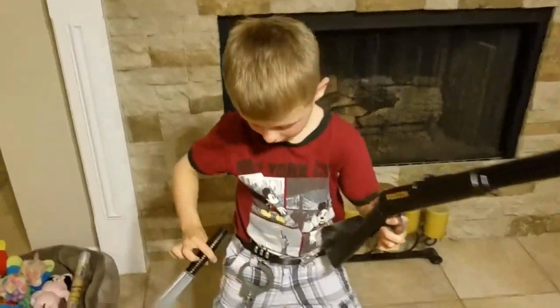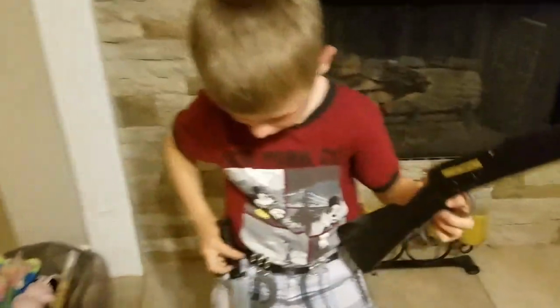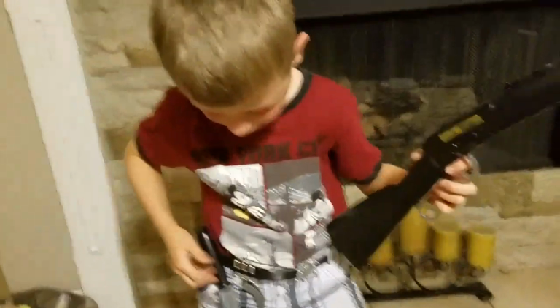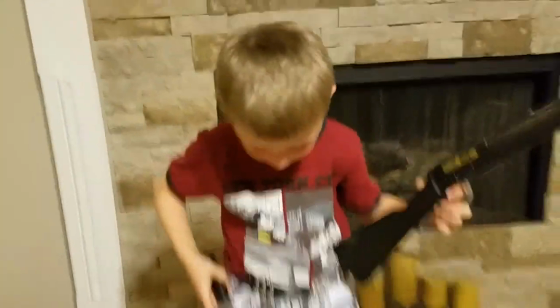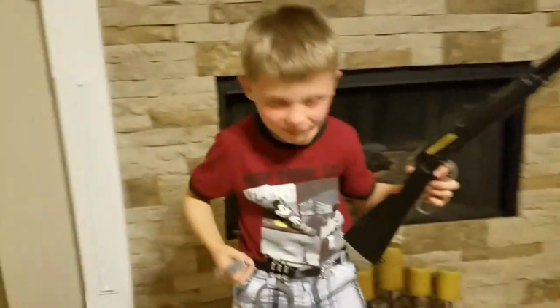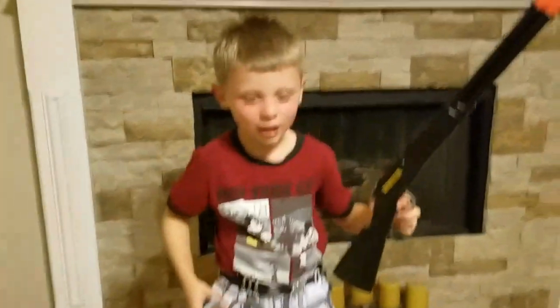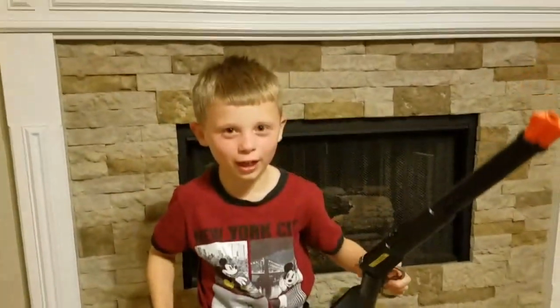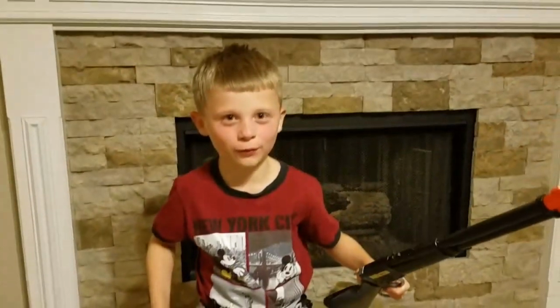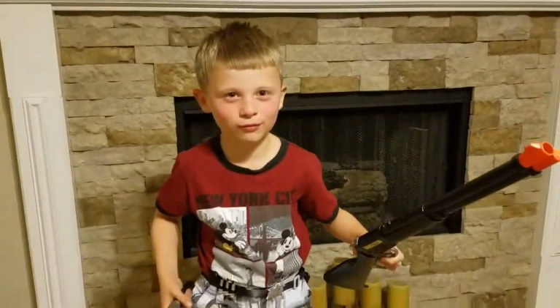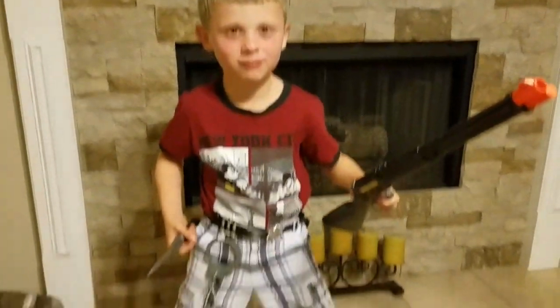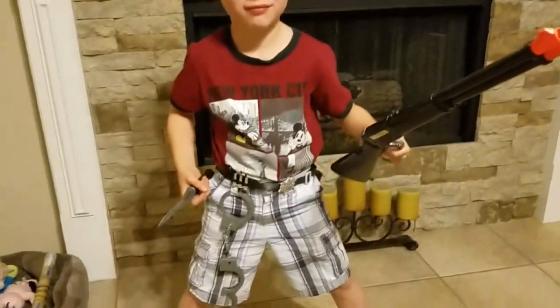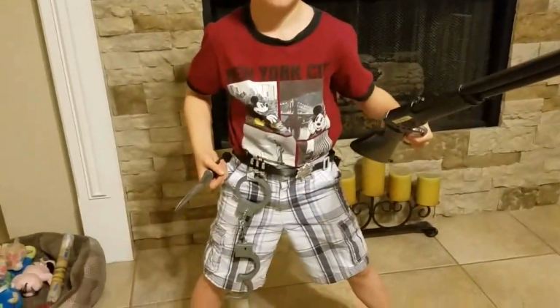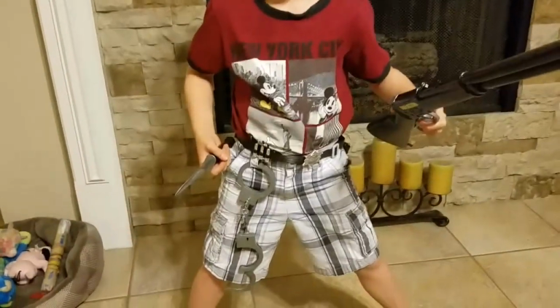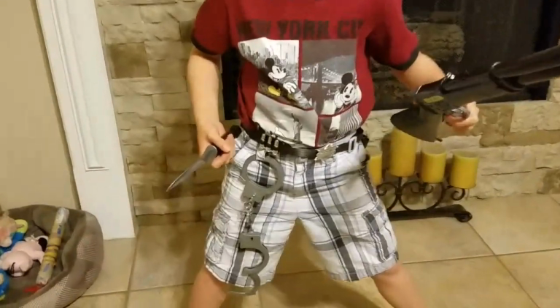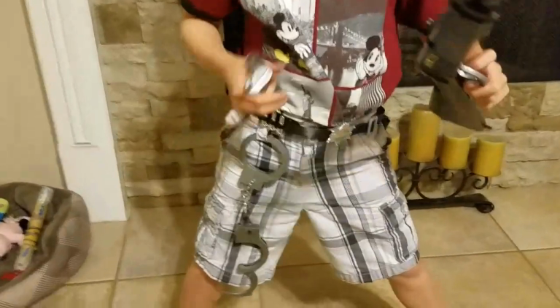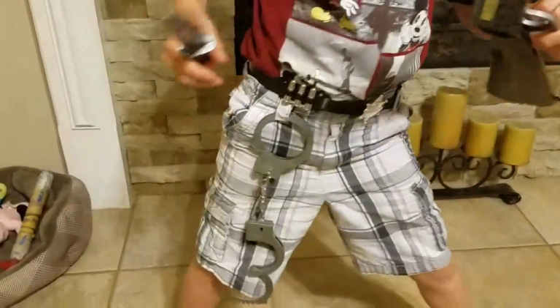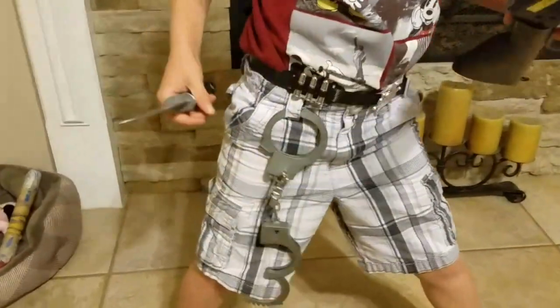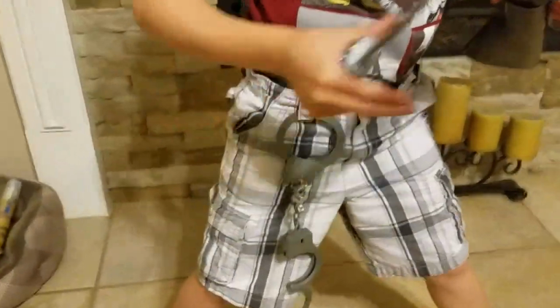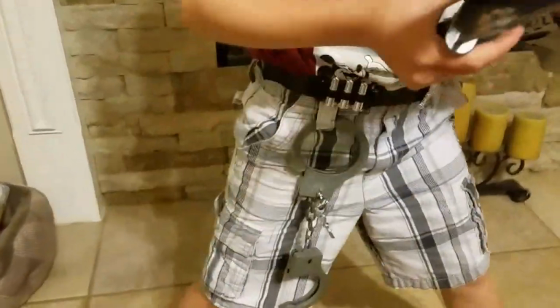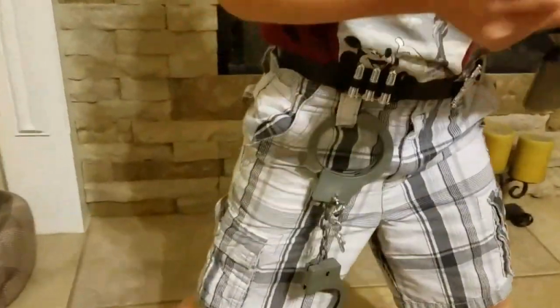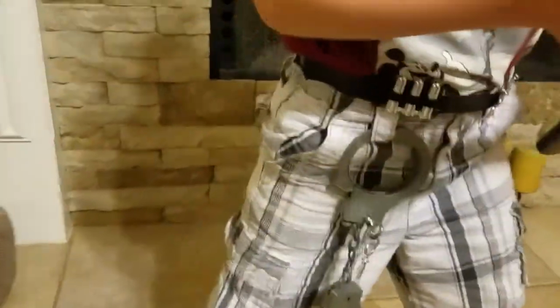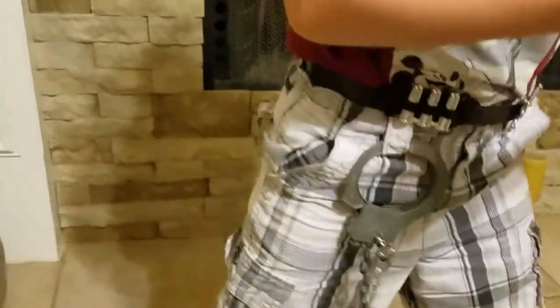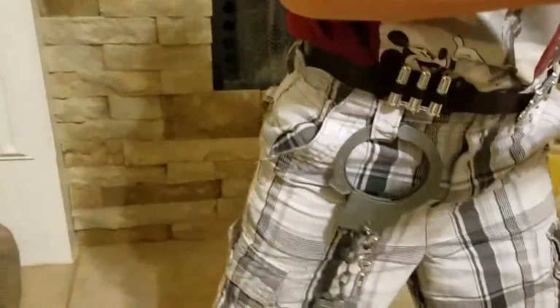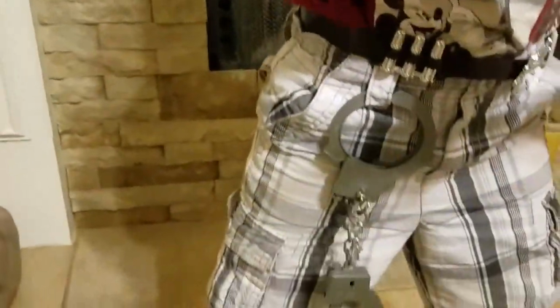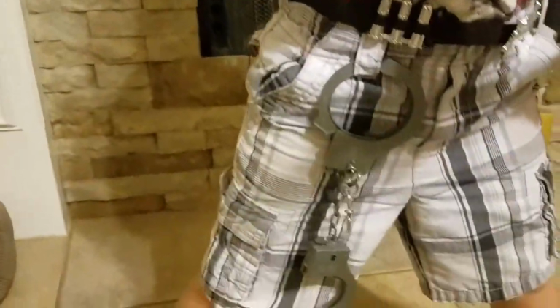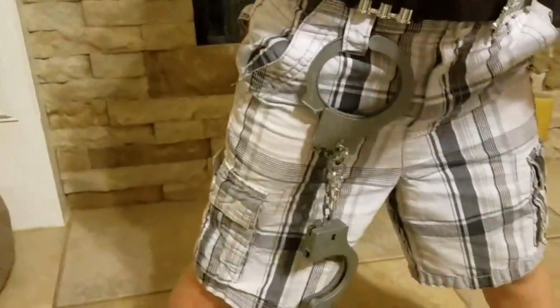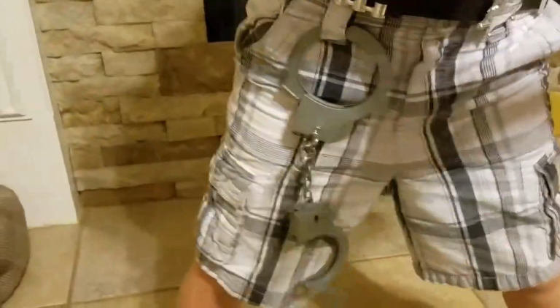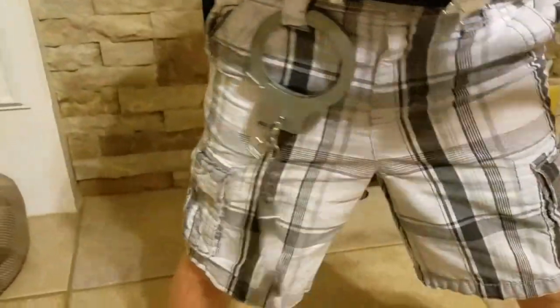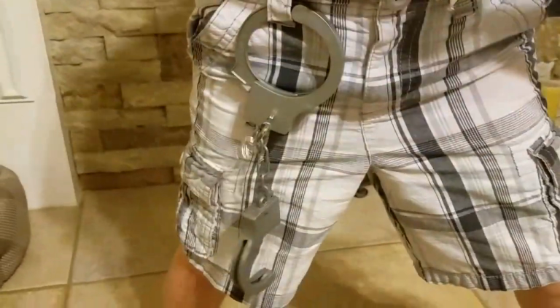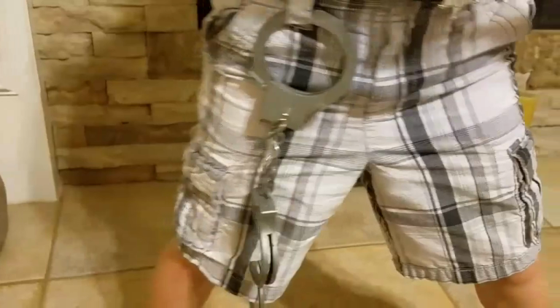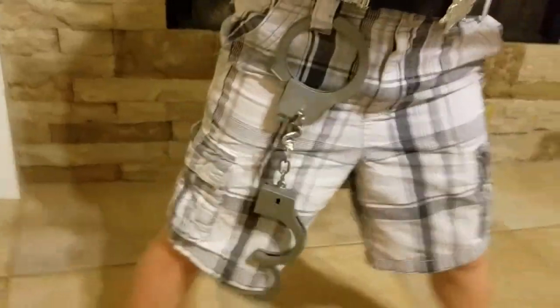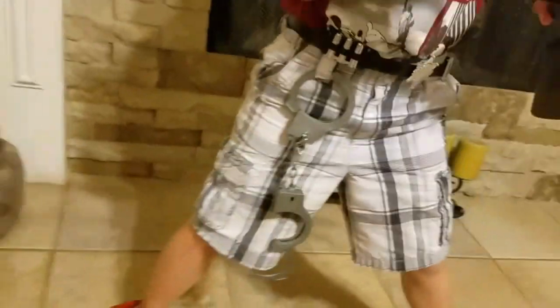Well, you got handcuffs right there! Look at that! Man, it's got keys and everything!